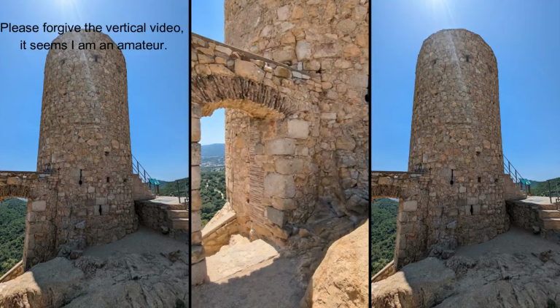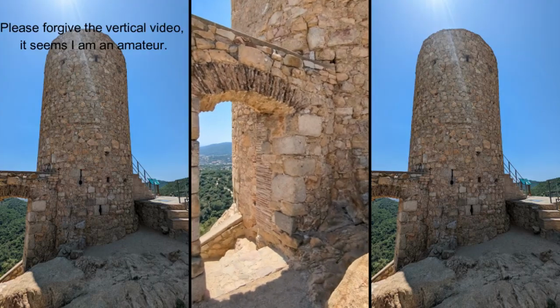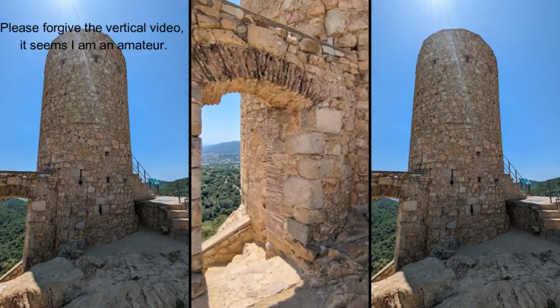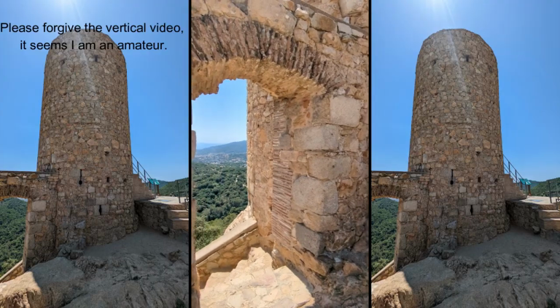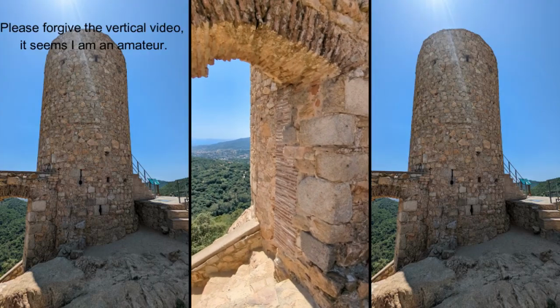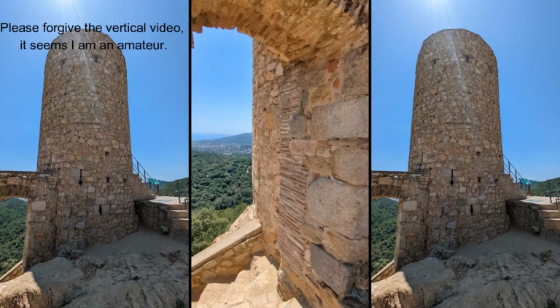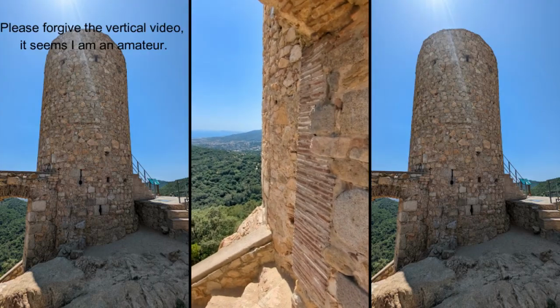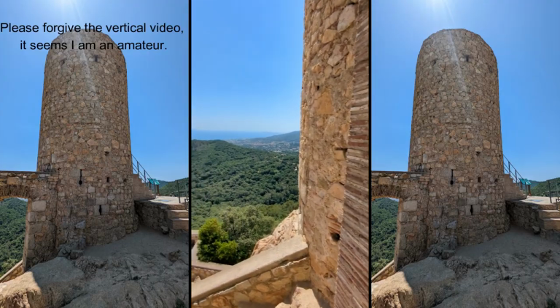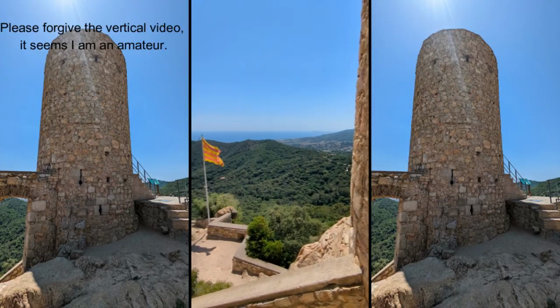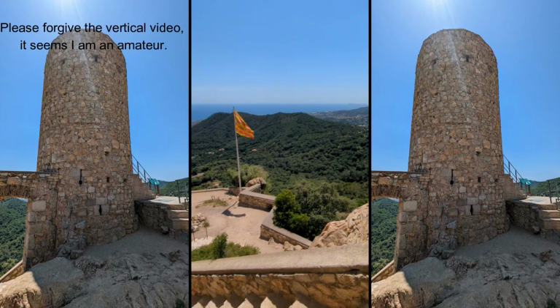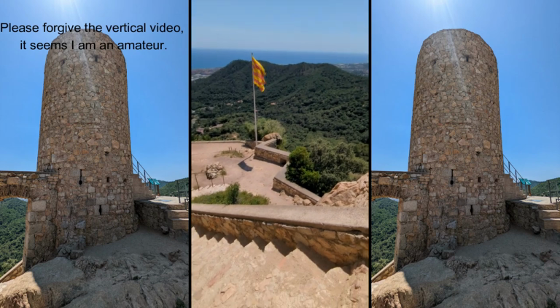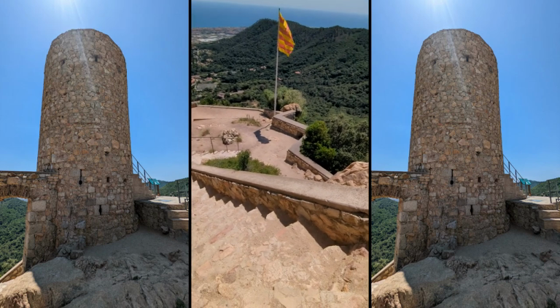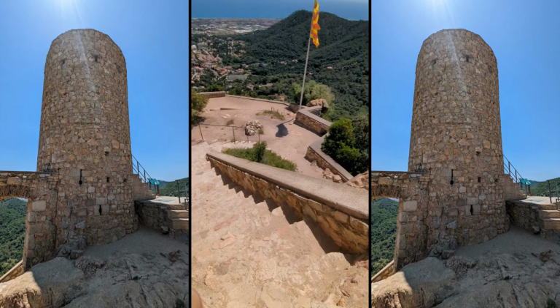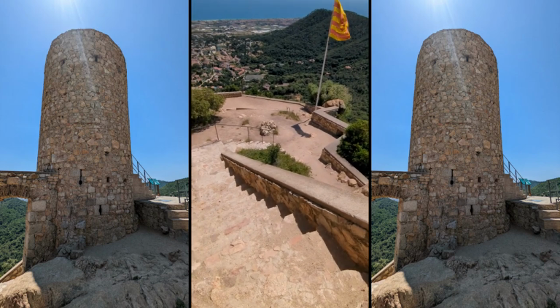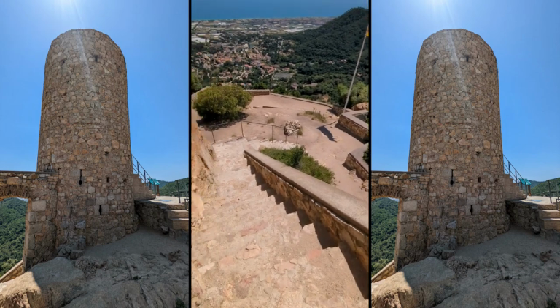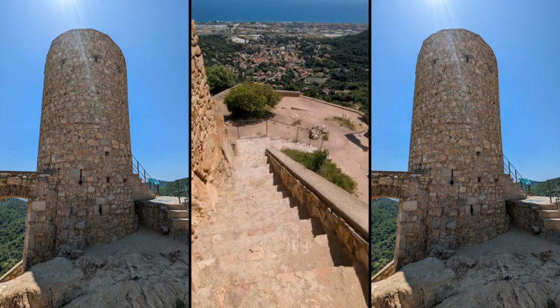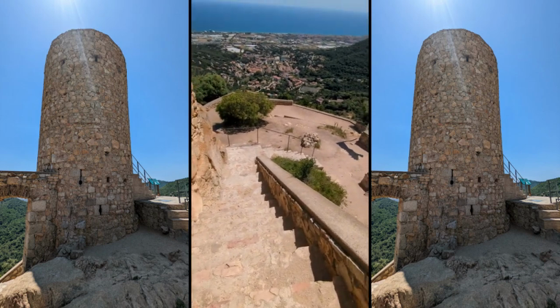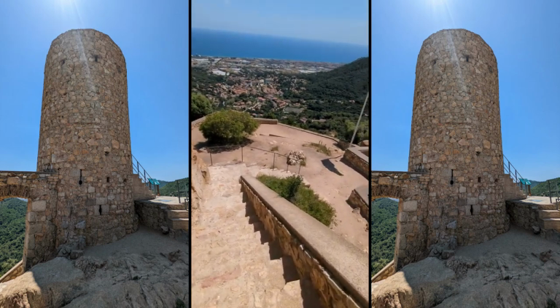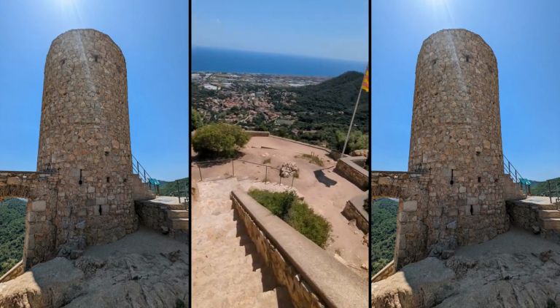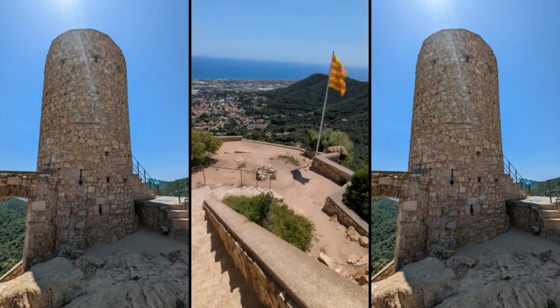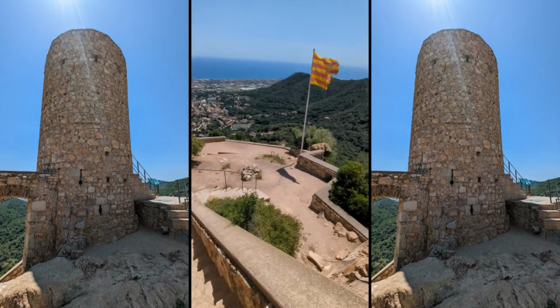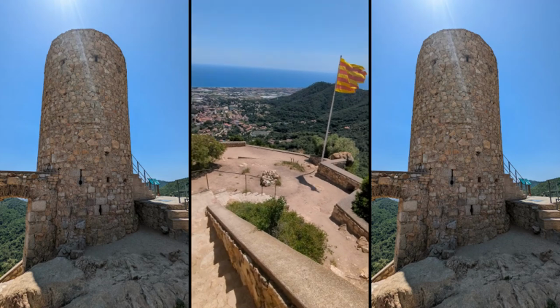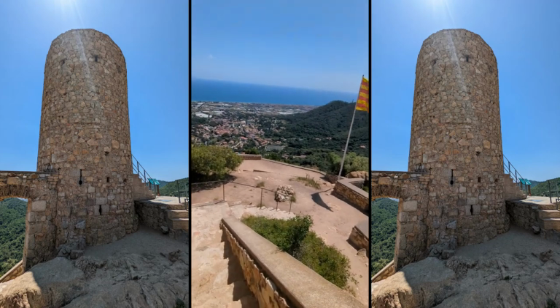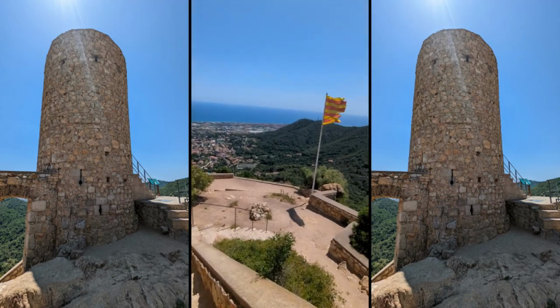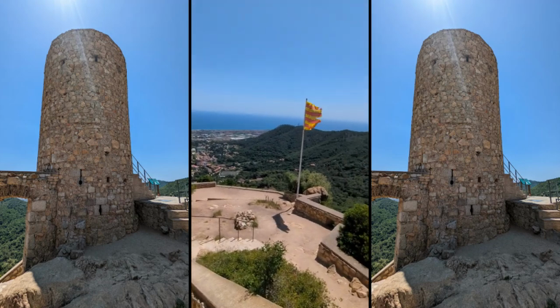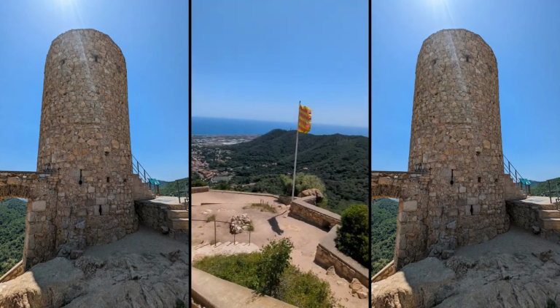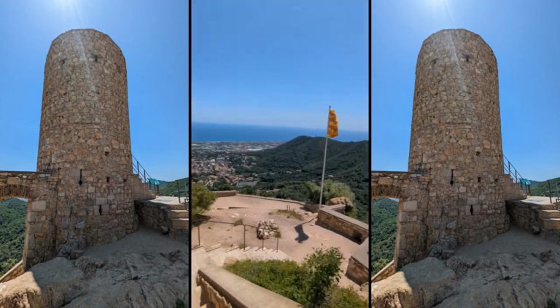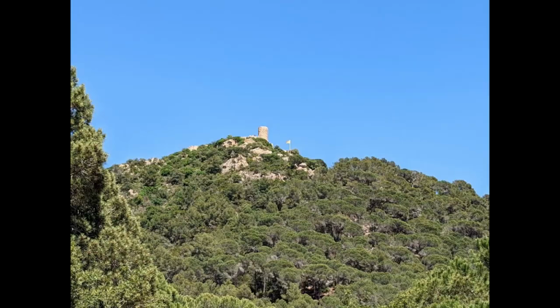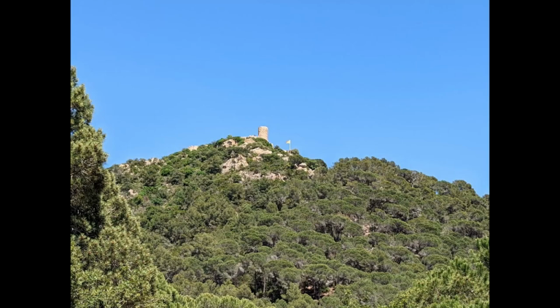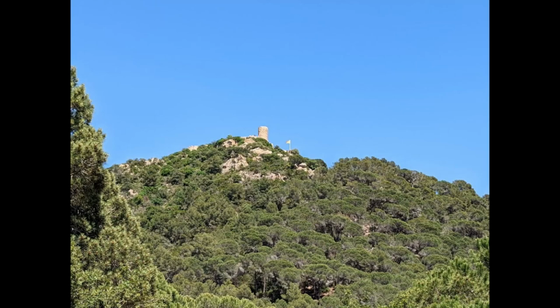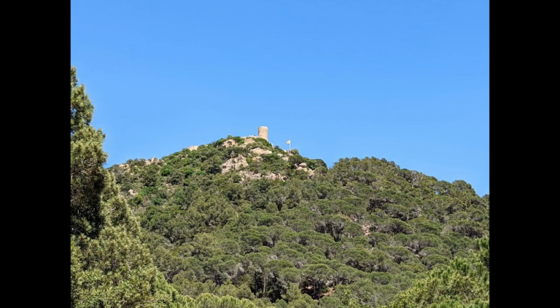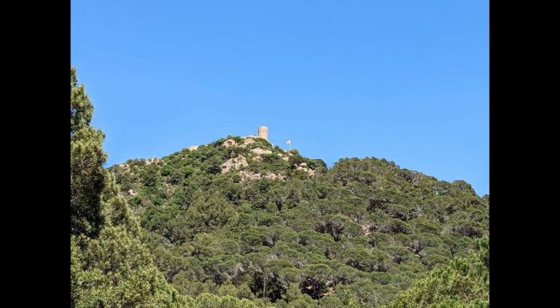I was recently in Europe for an archaeological project that was taking place in Catalonia, Spain, and I'd like for a moment to talk about the castle that overlooked the village that I was staying in while I was there. It's called Castel de Buriac.